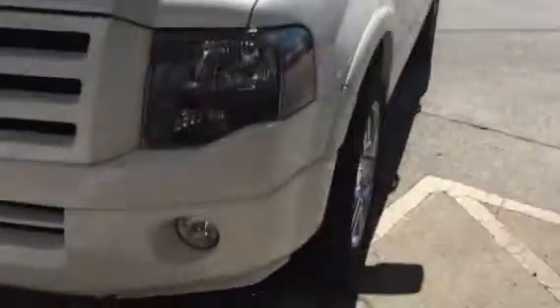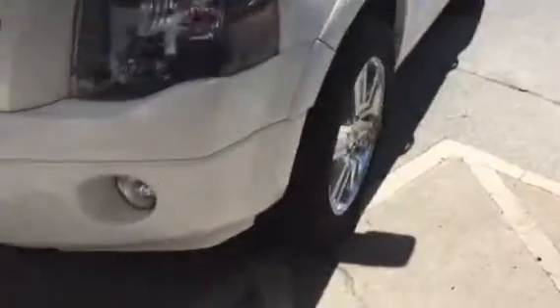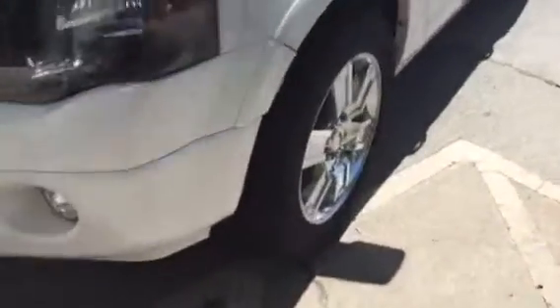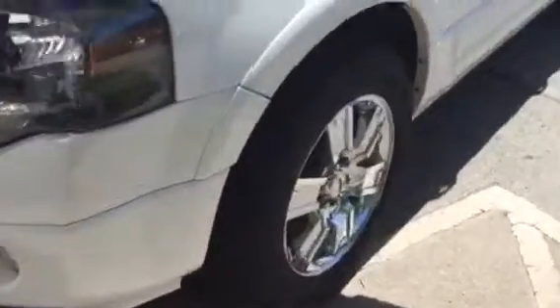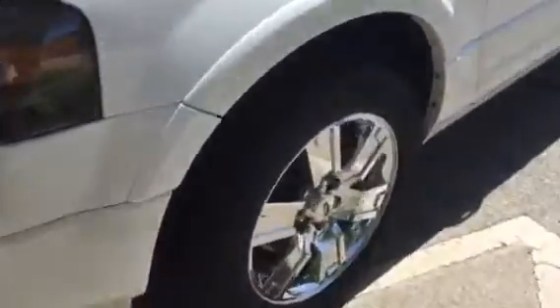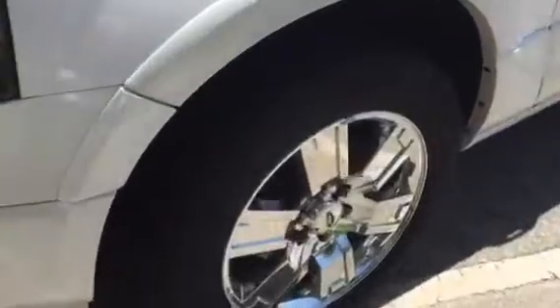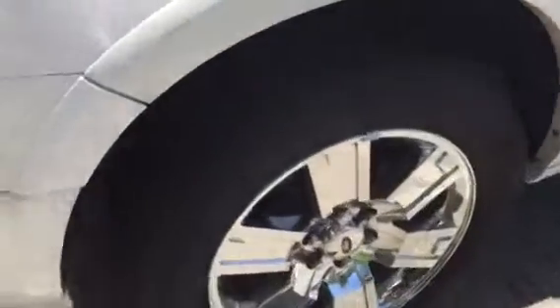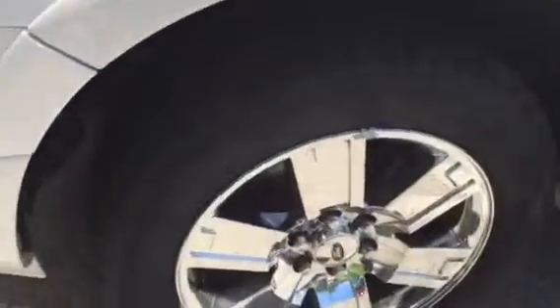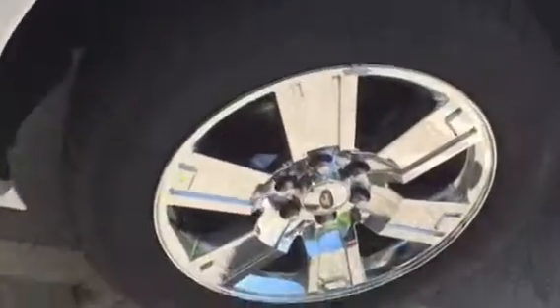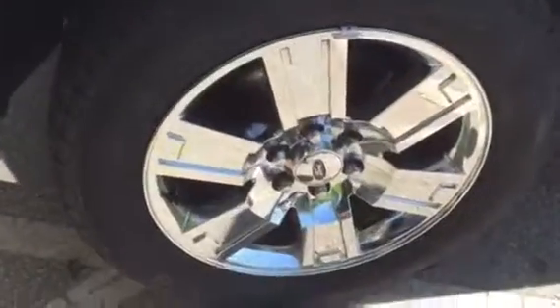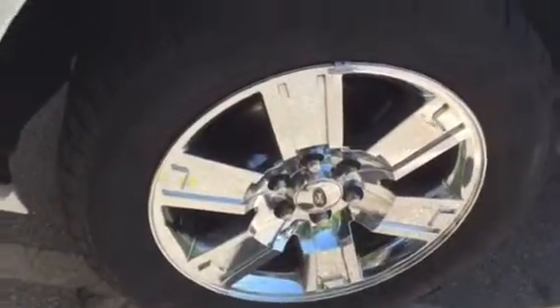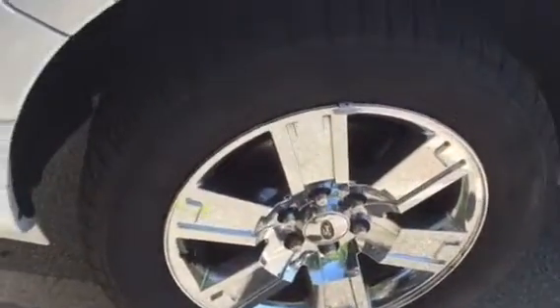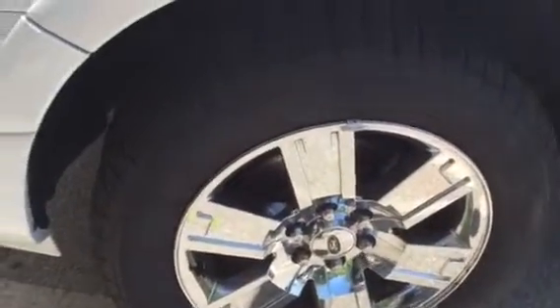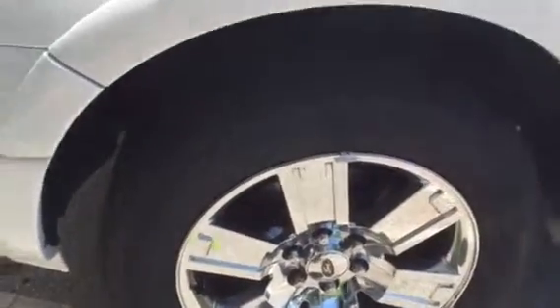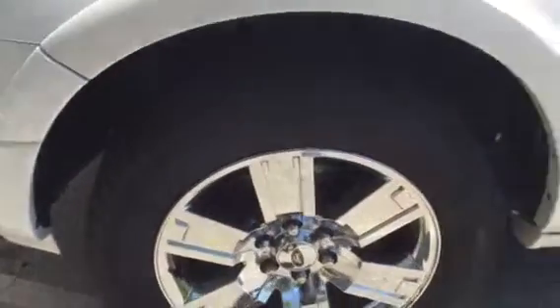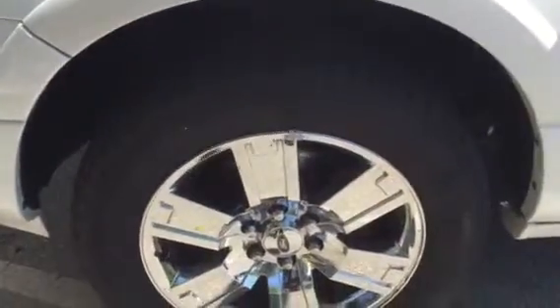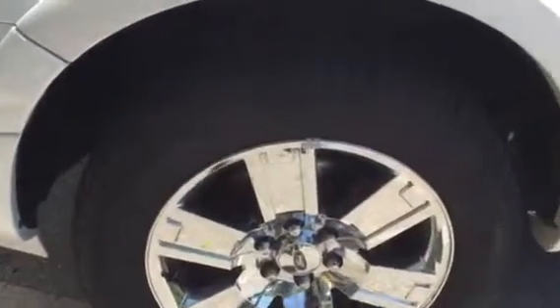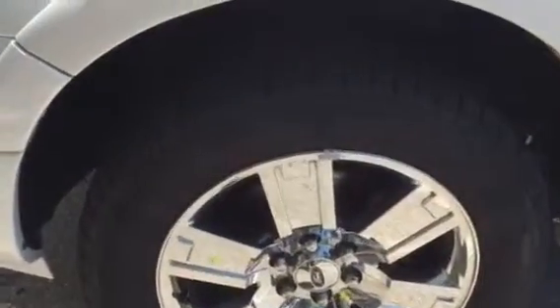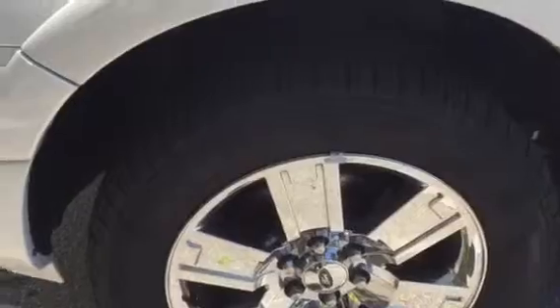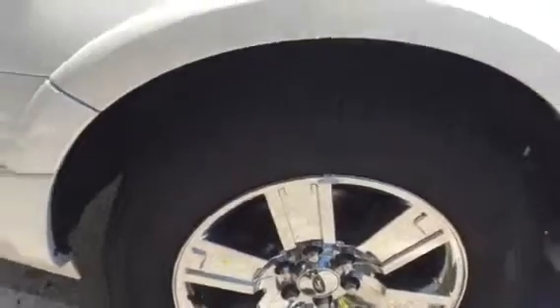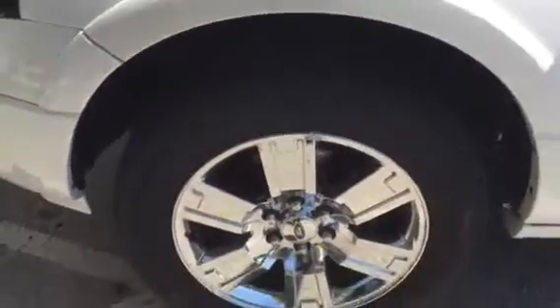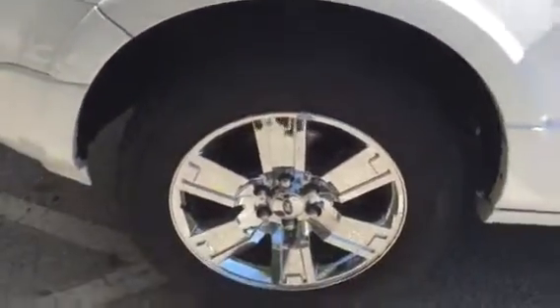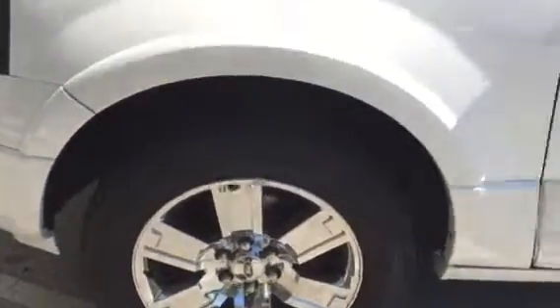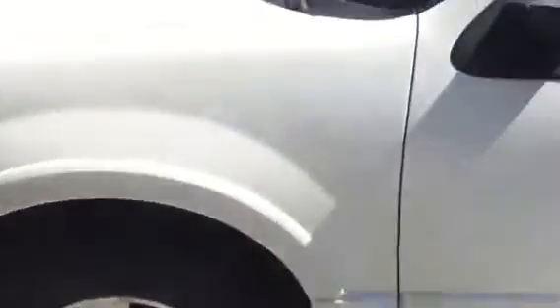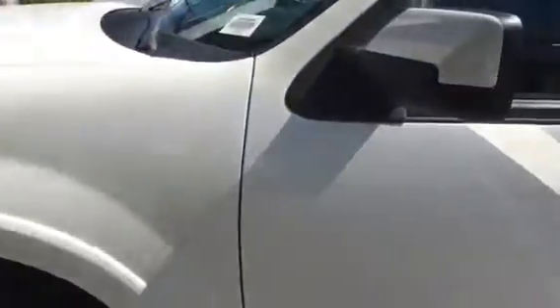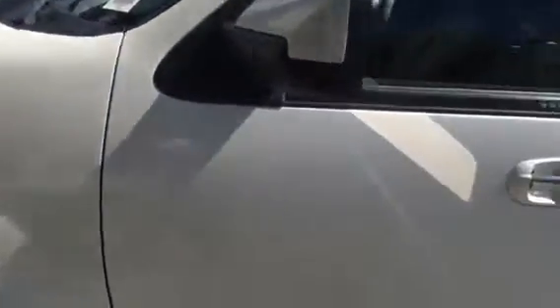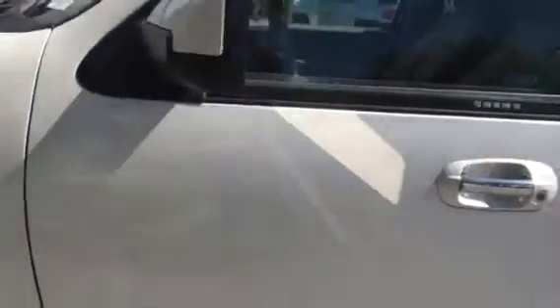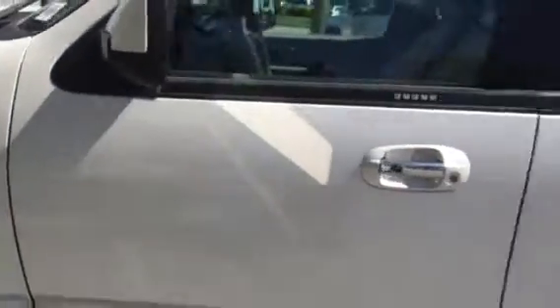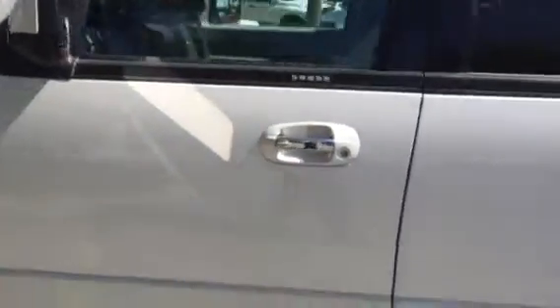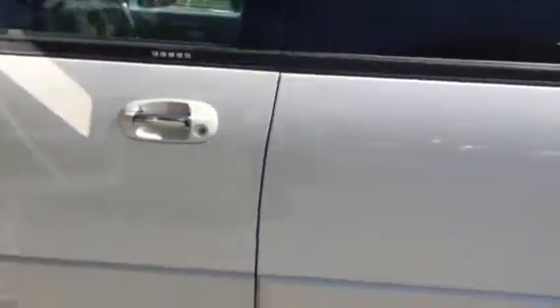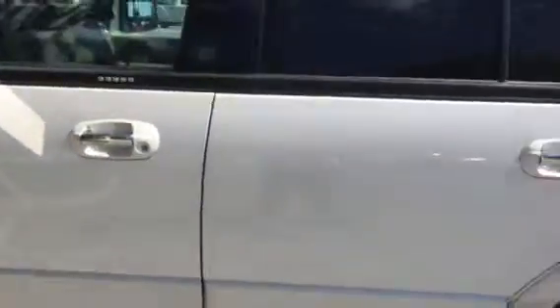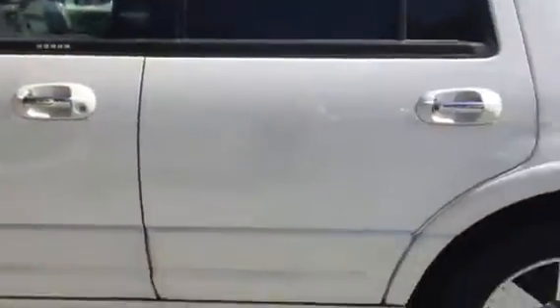As we walk around the side of the vehicle, you'll see you have the chrome wheels on there. And those are 20-inch wheels, by the way. The body side molding is all chrome.